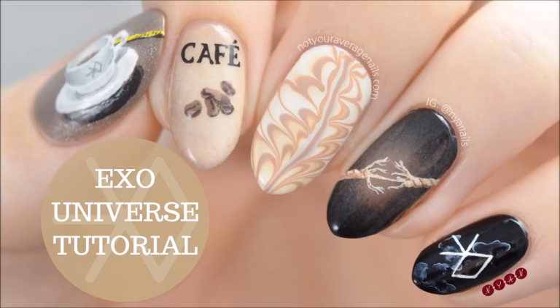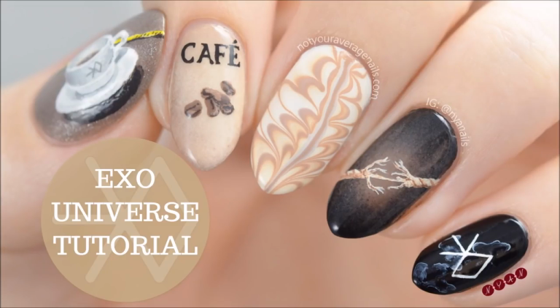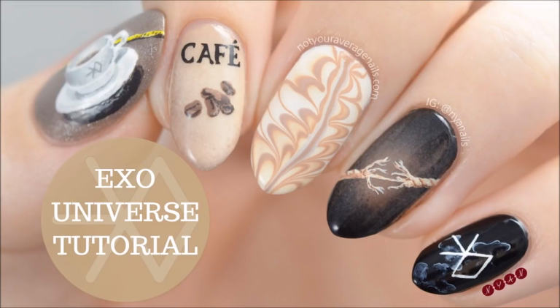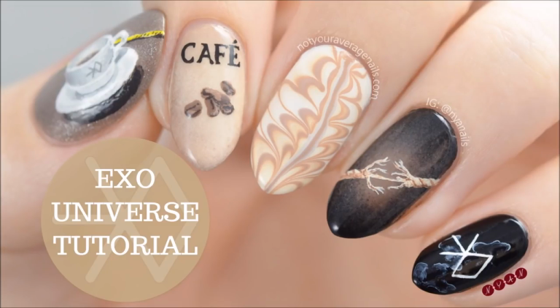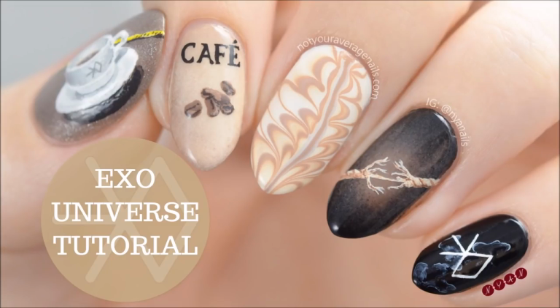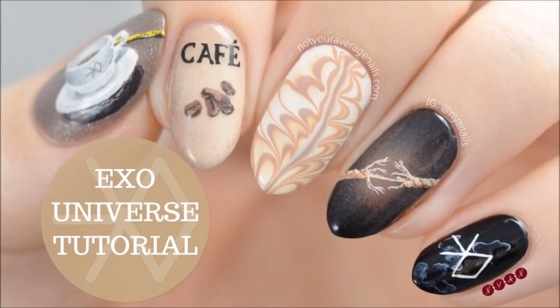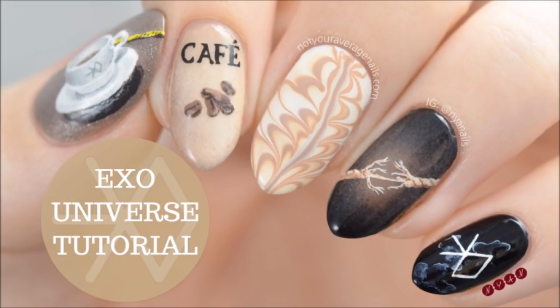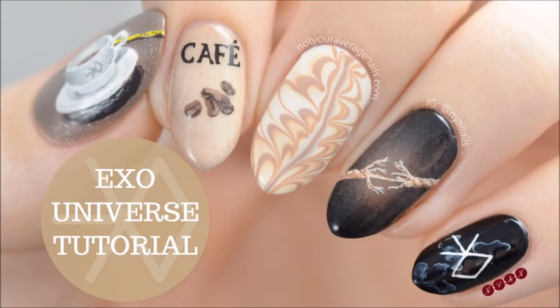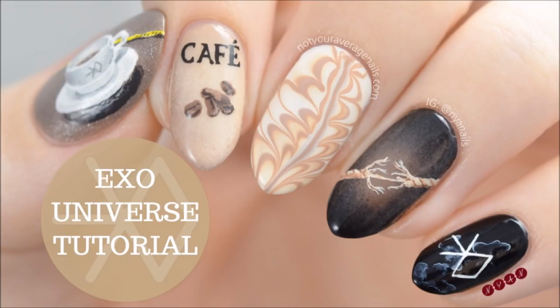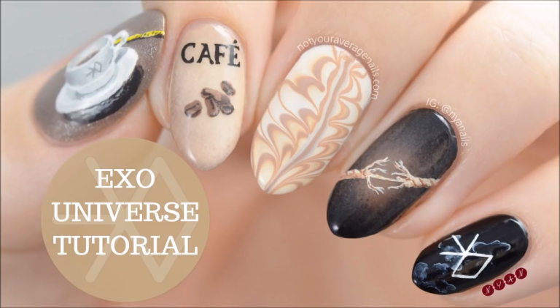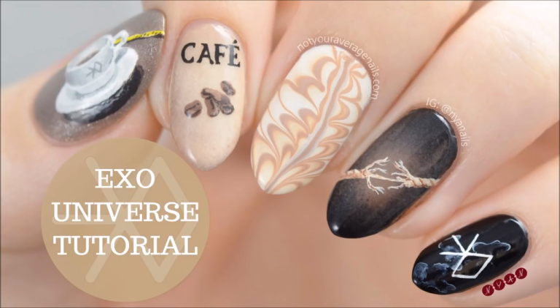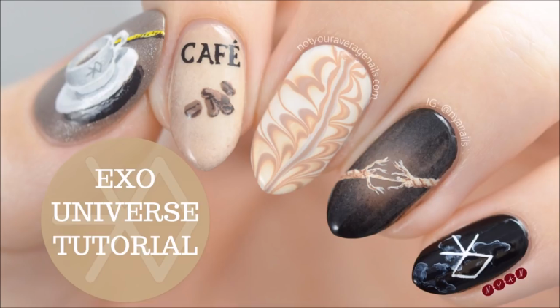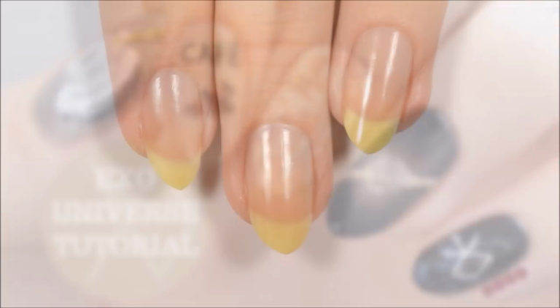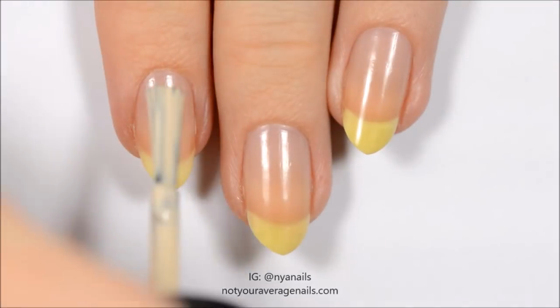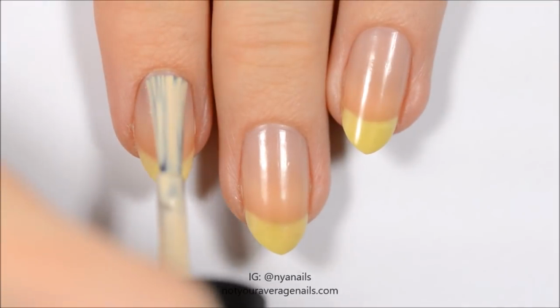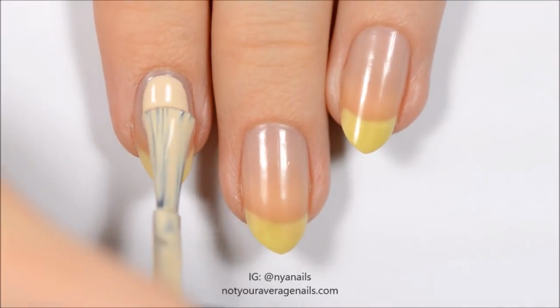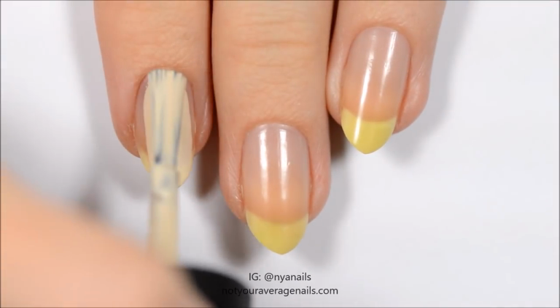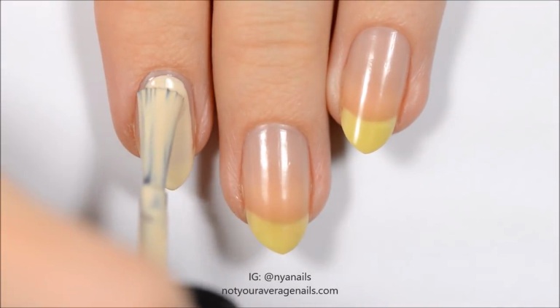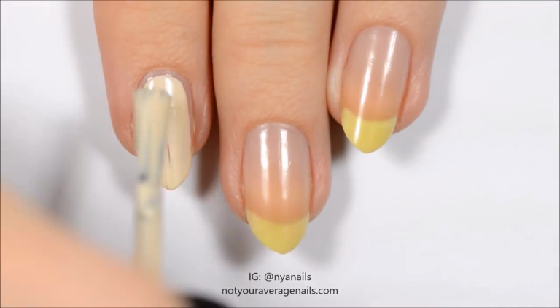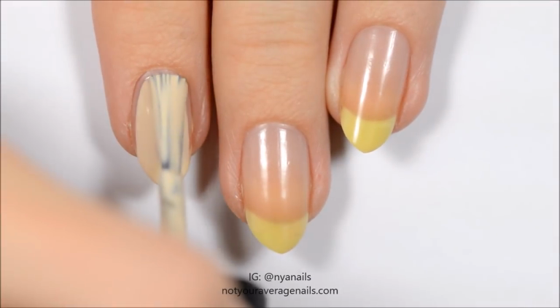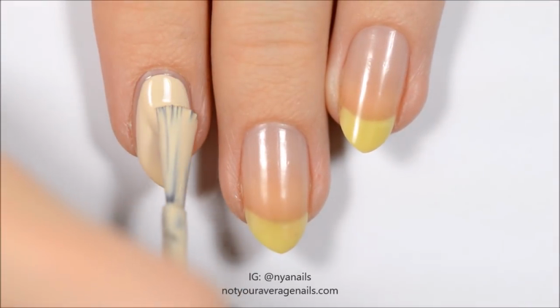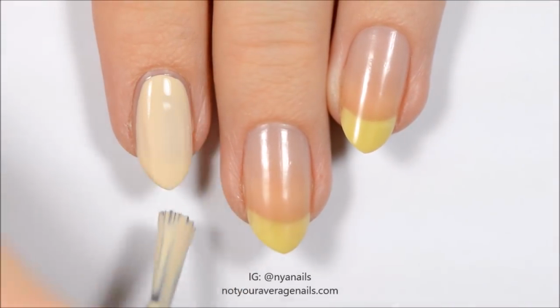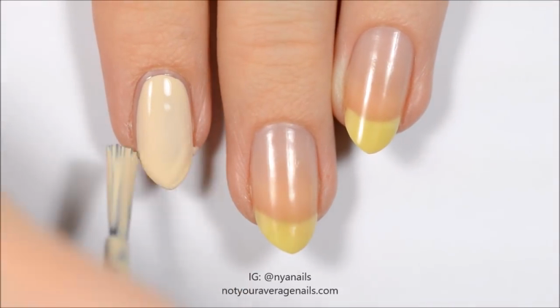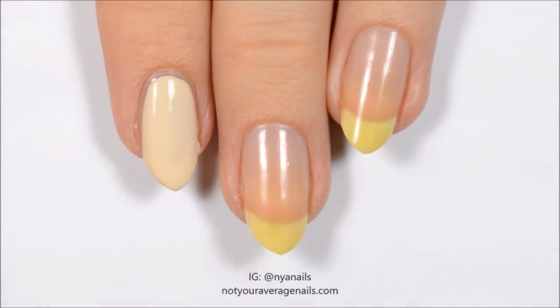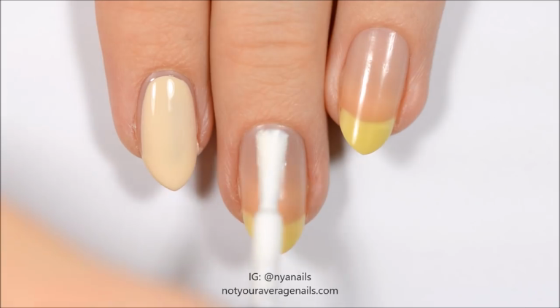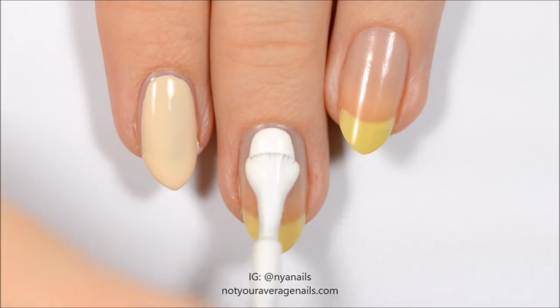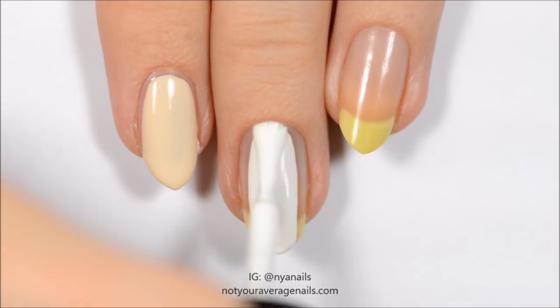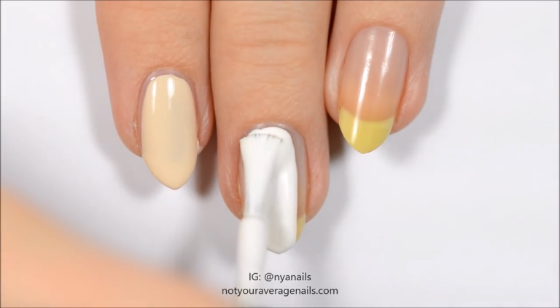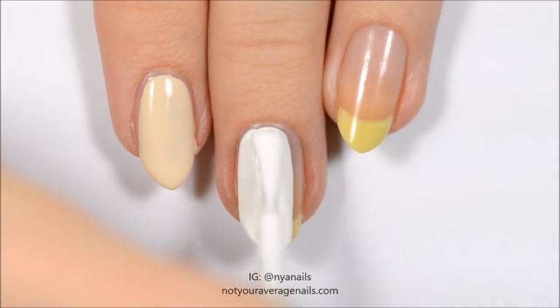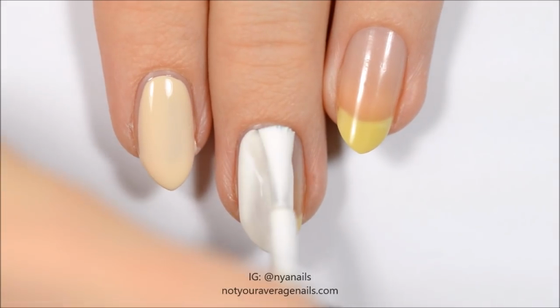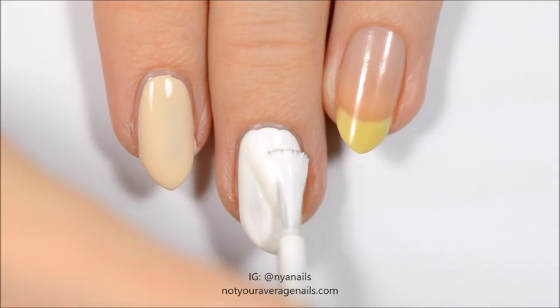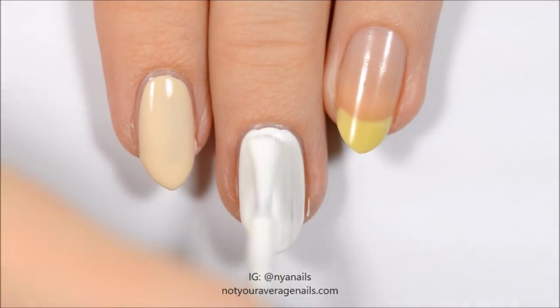Hey guys, today I'll be showing you how to recreate my XO Universe inspired design. Start off by painting your index nail beige, your middle nail white, your ring finger nail tan, your pinky nail black, and your thumbnail amoka brown.